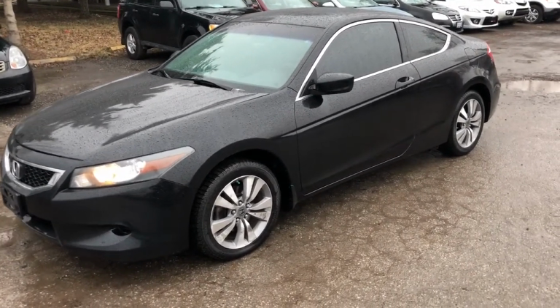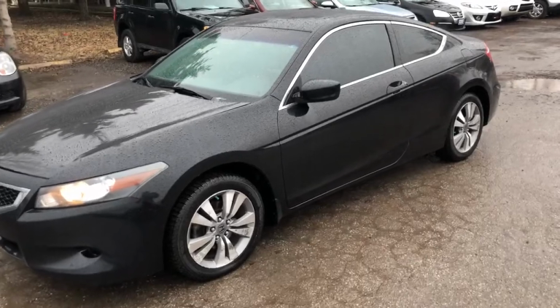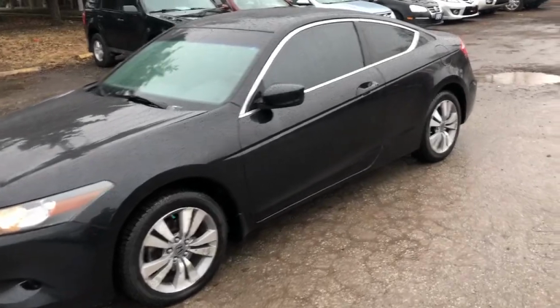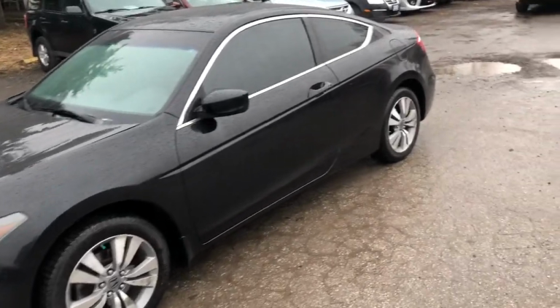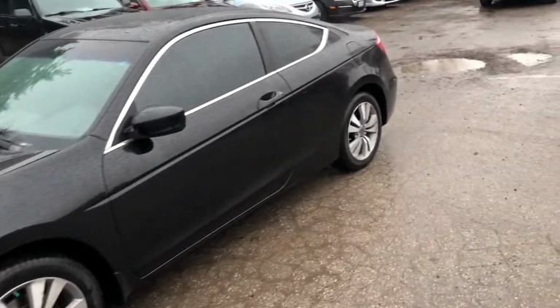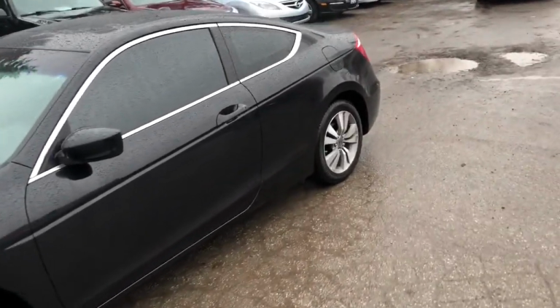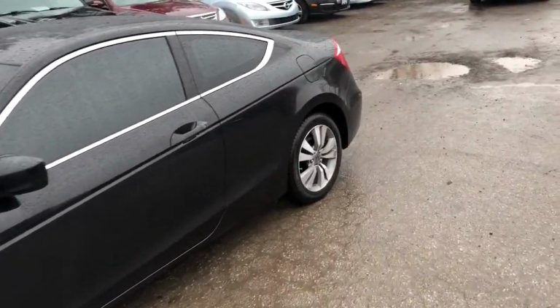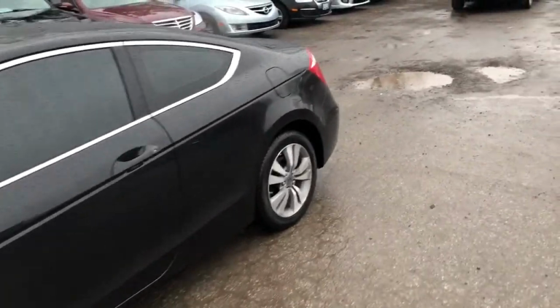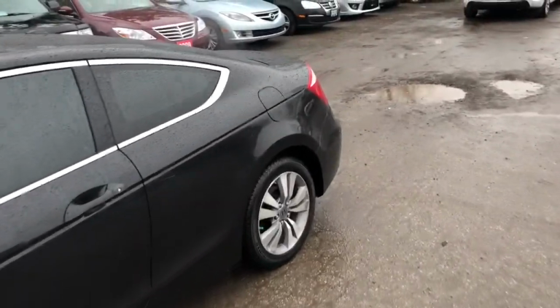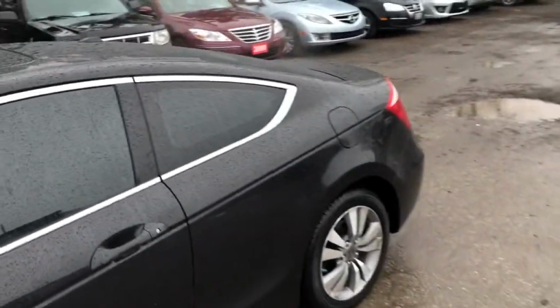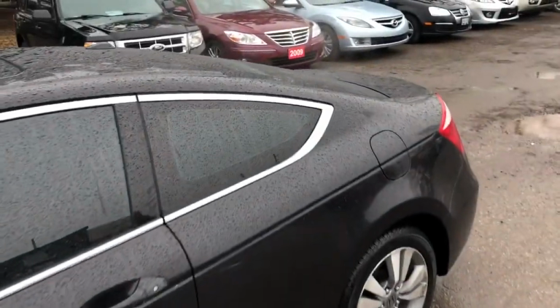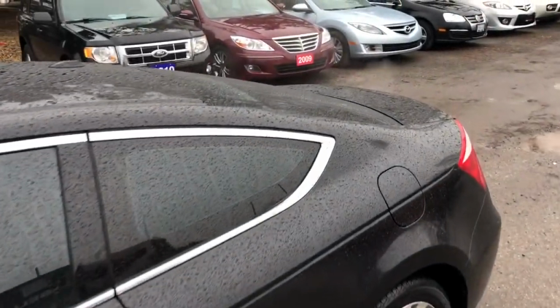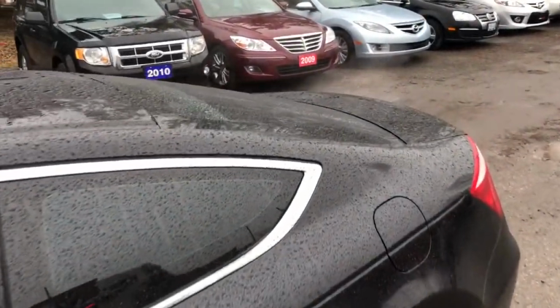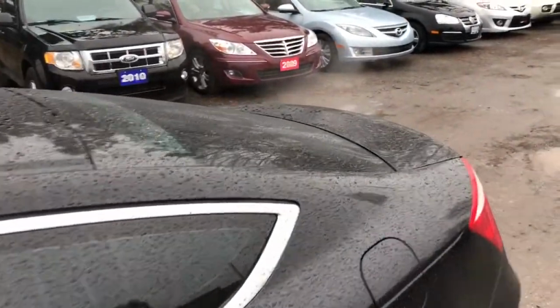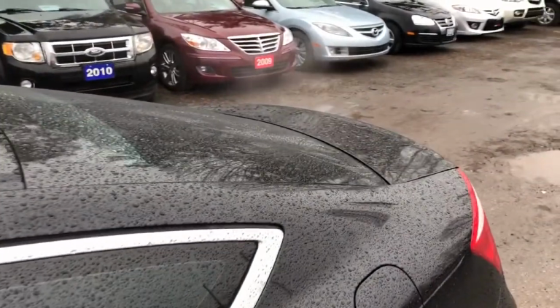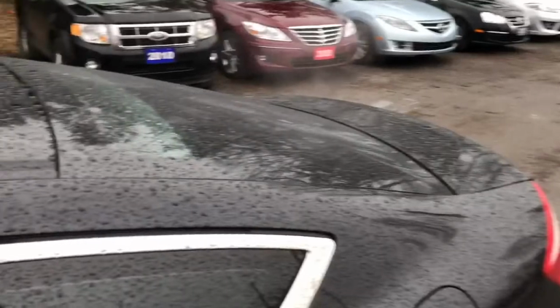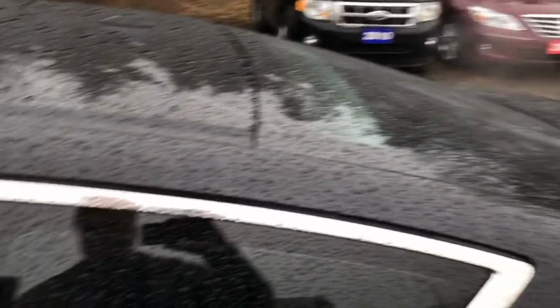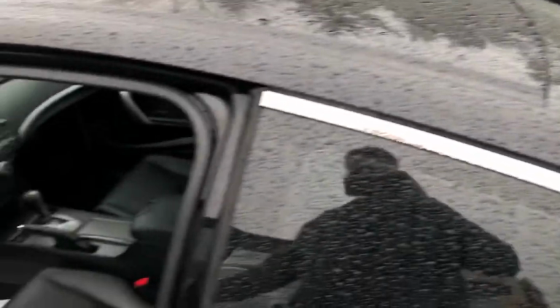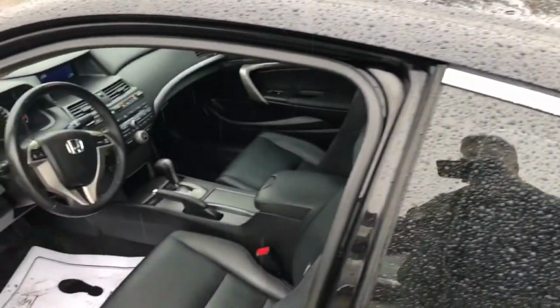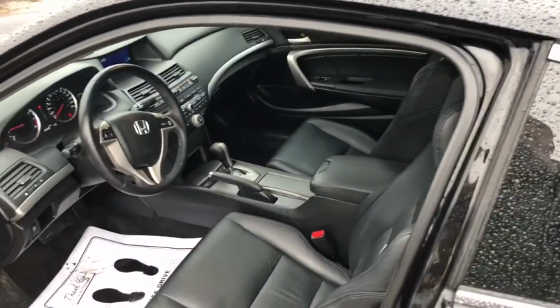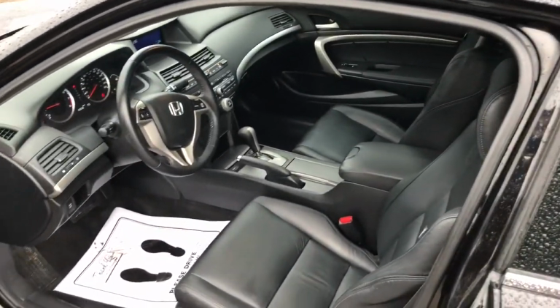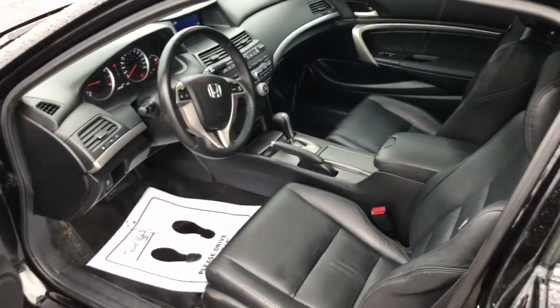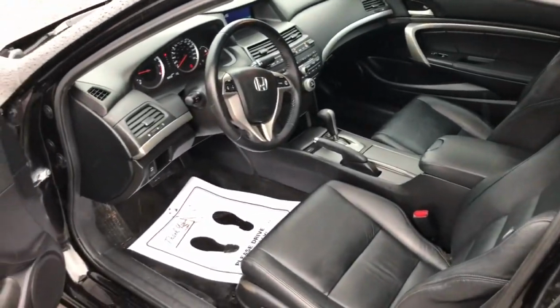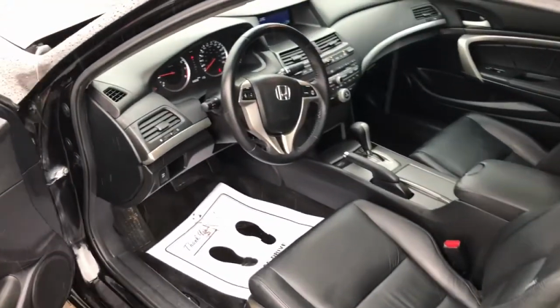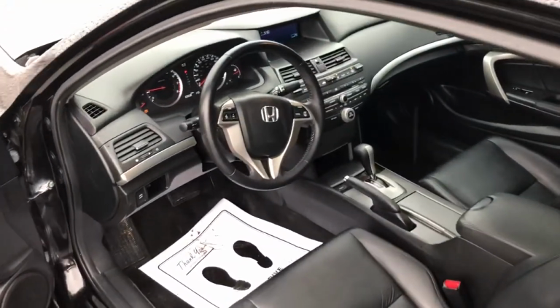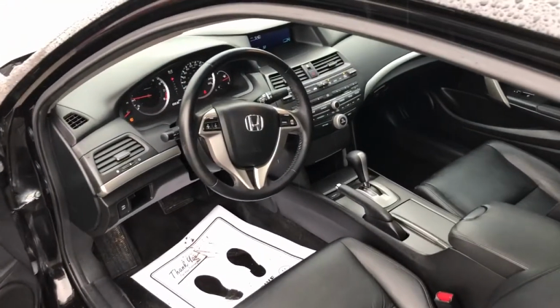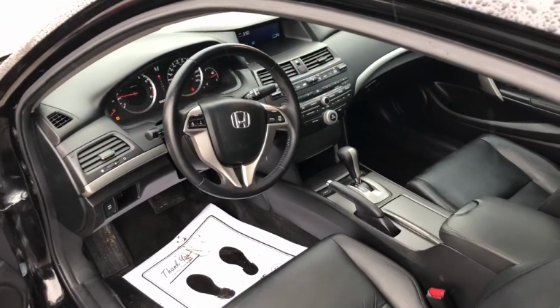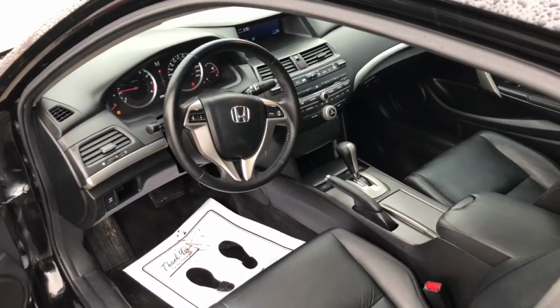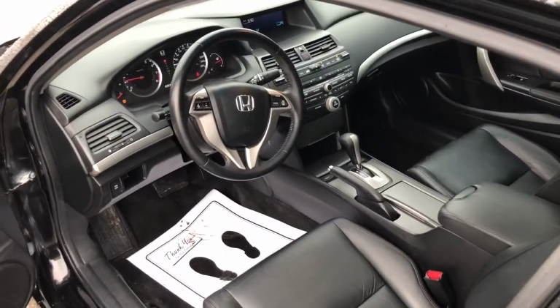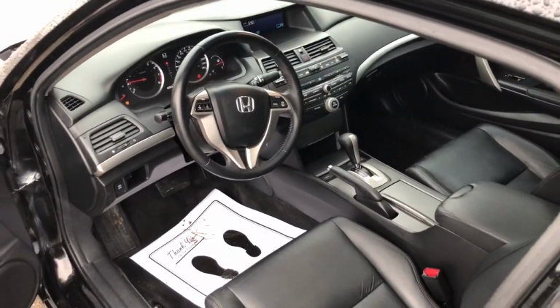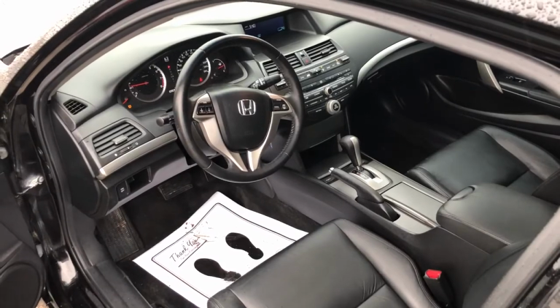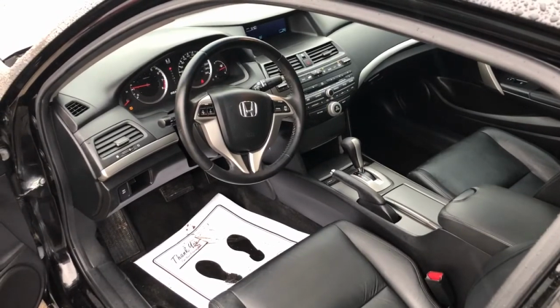It's only got 103,000 kilometres. Beautiful car. Automatic, four-cylinder.